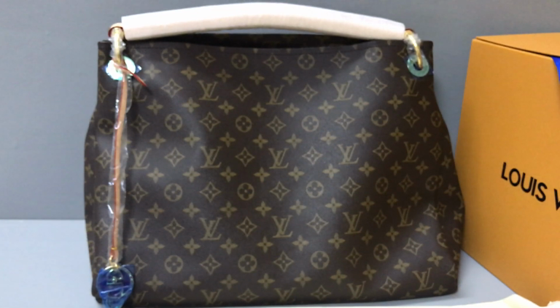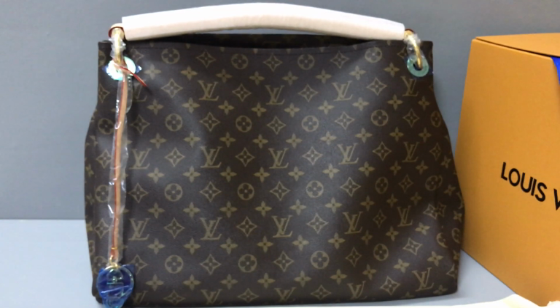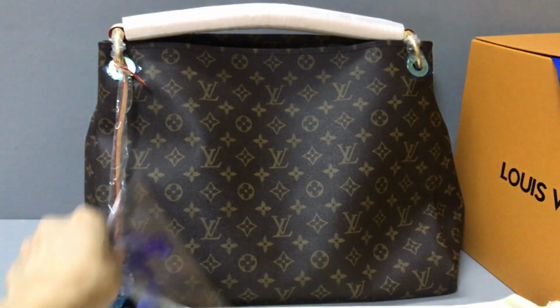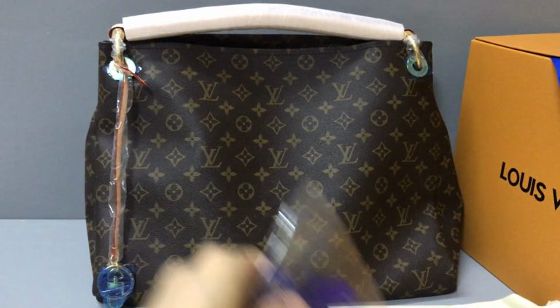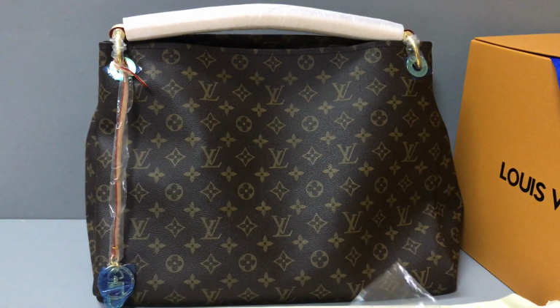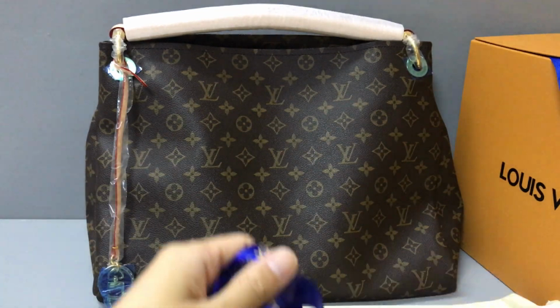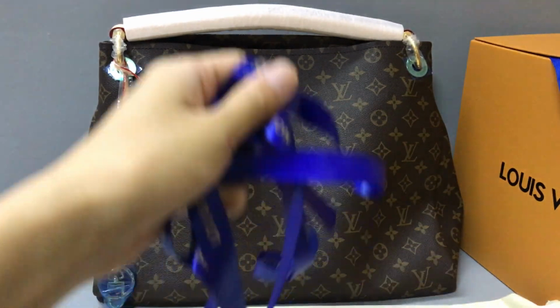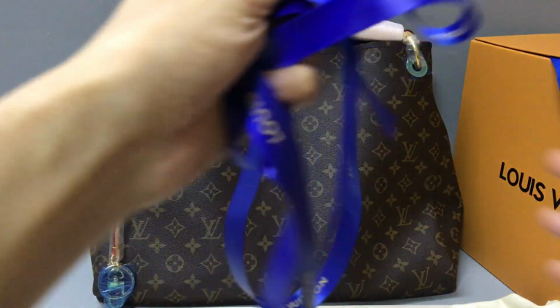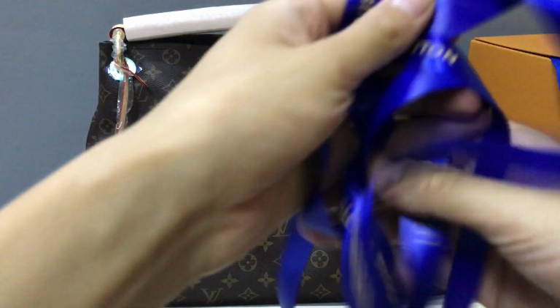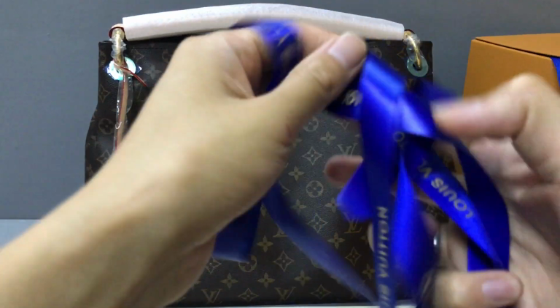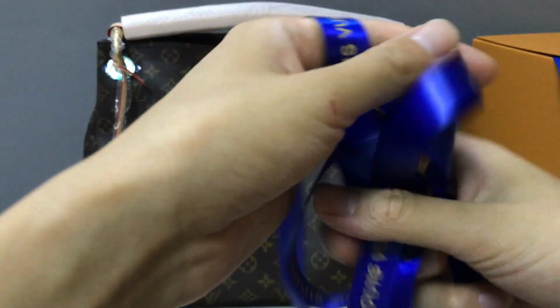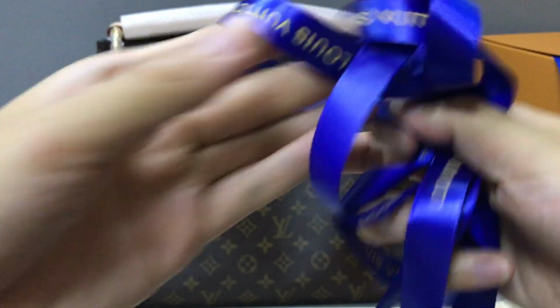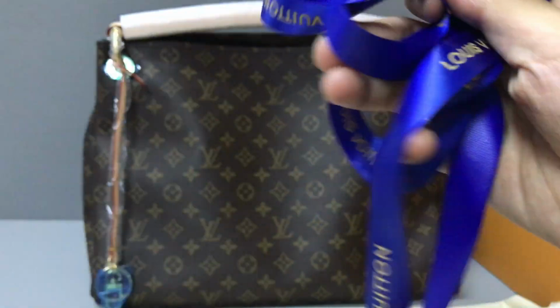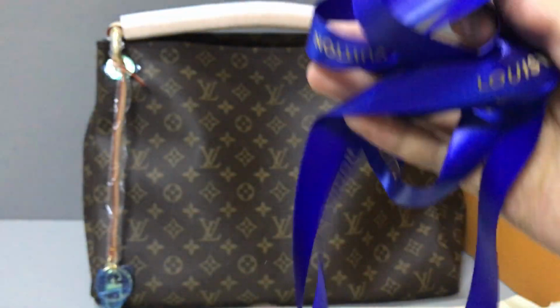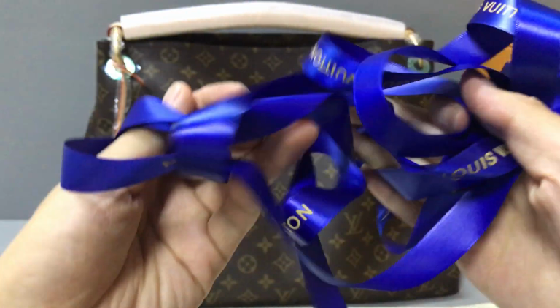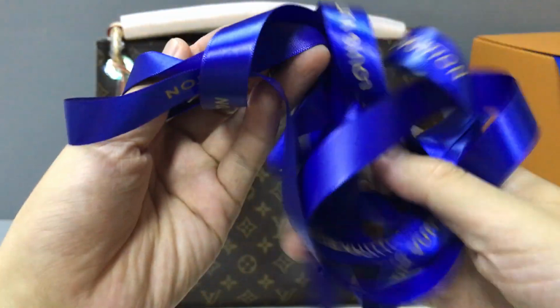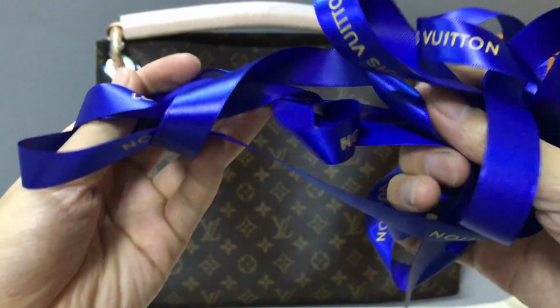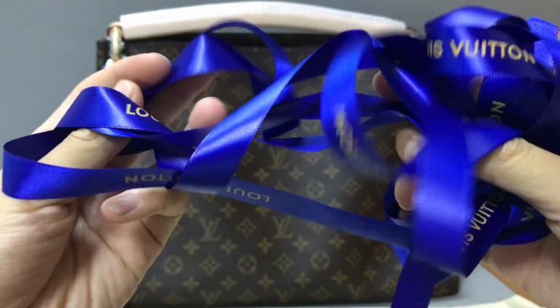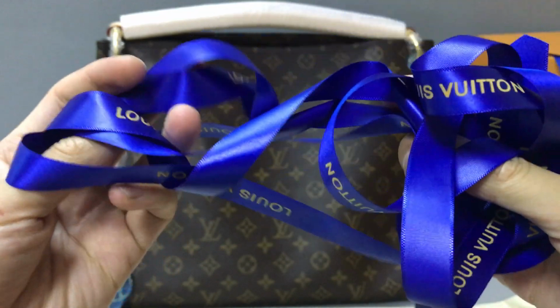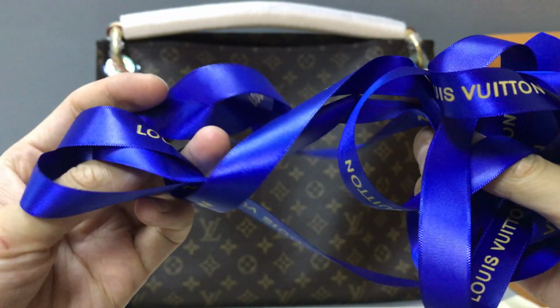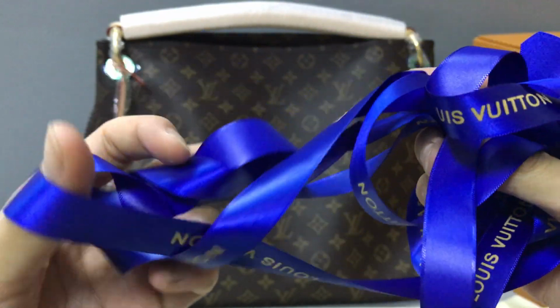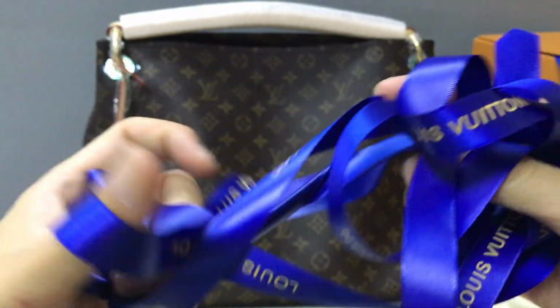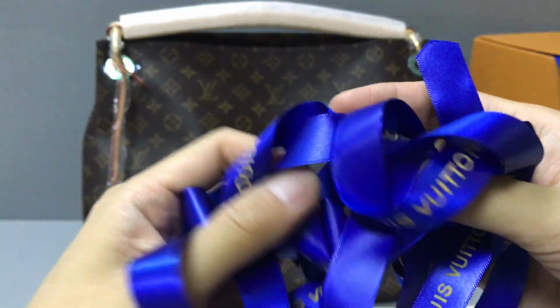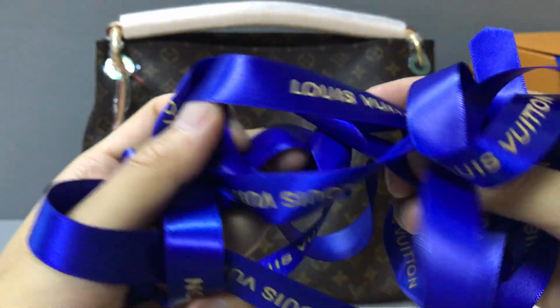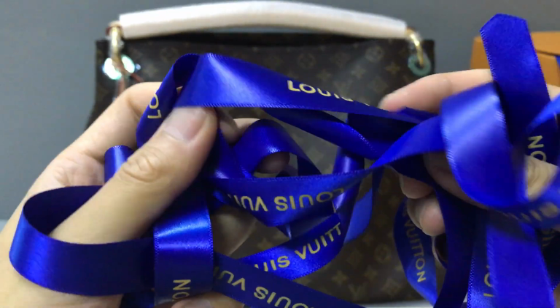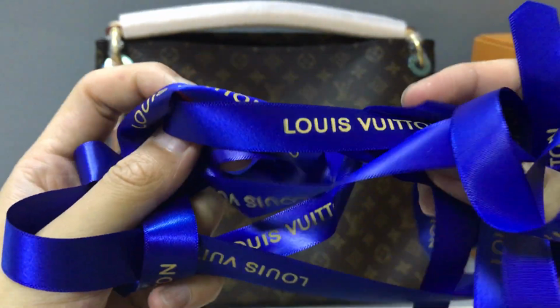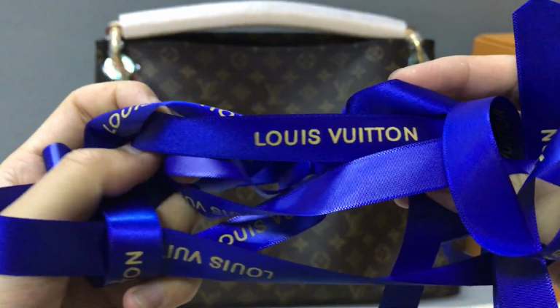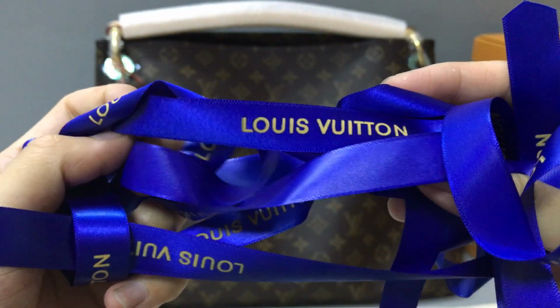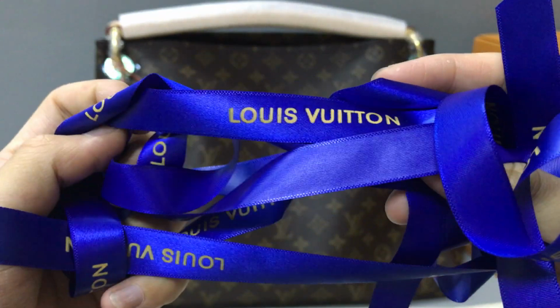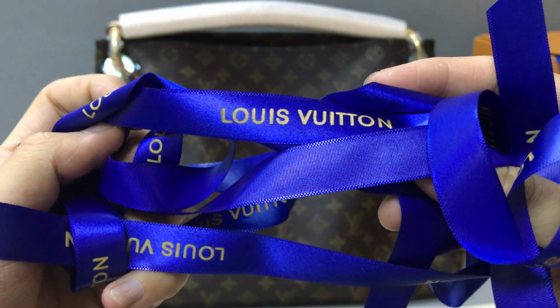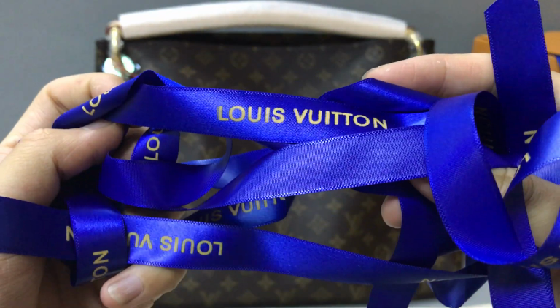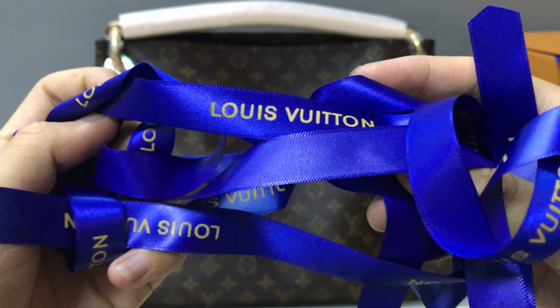It also comes with laces. Now you can see the laces — color blue and green with the Louis Vuitton logo.